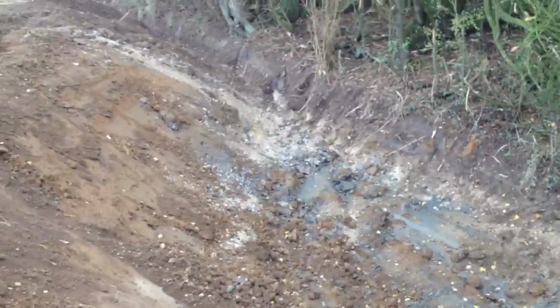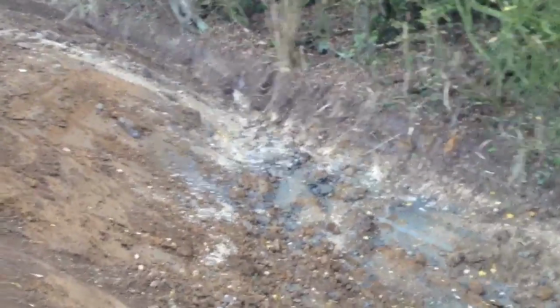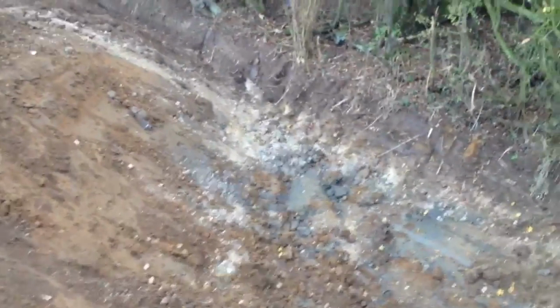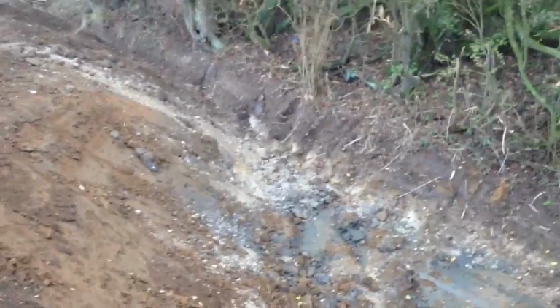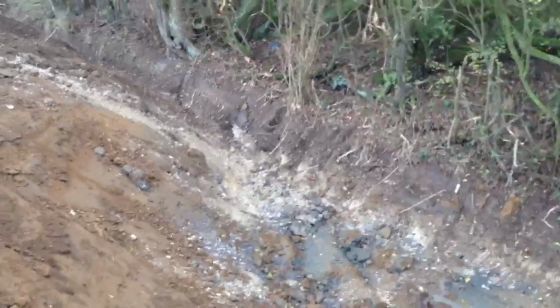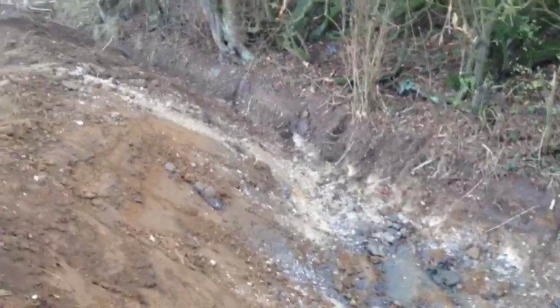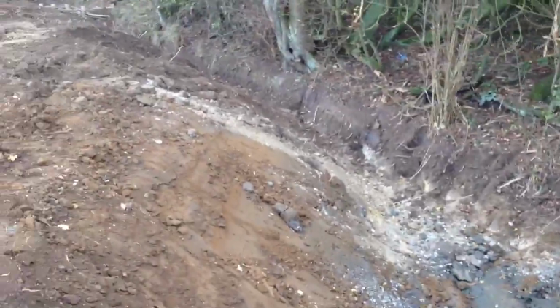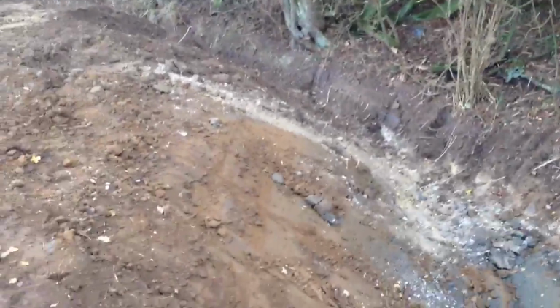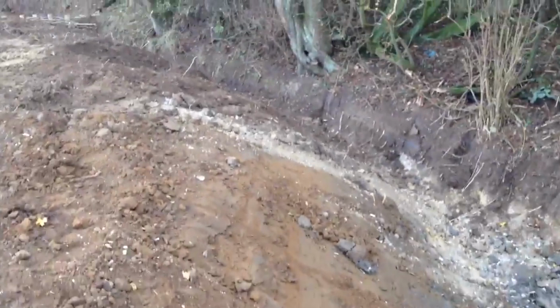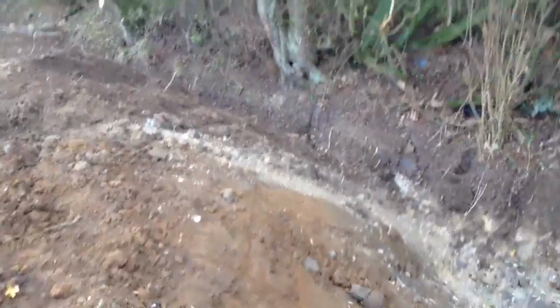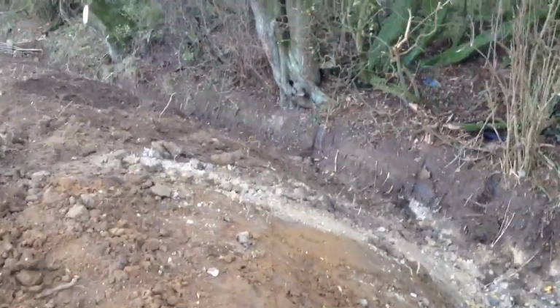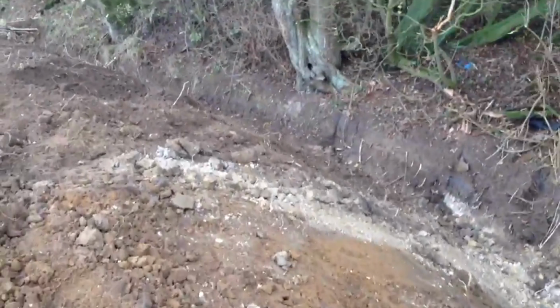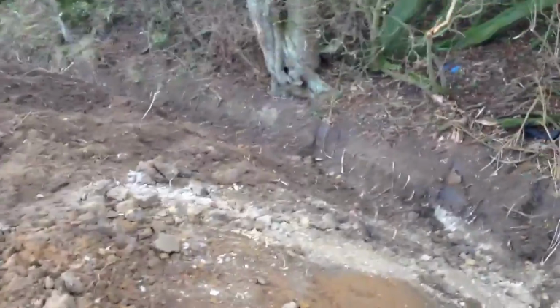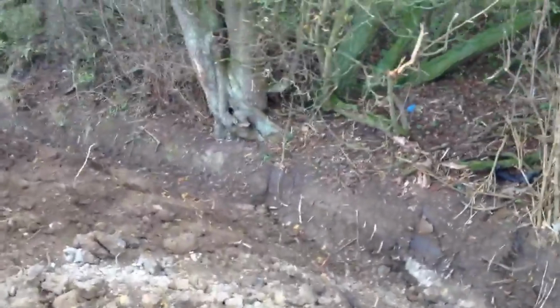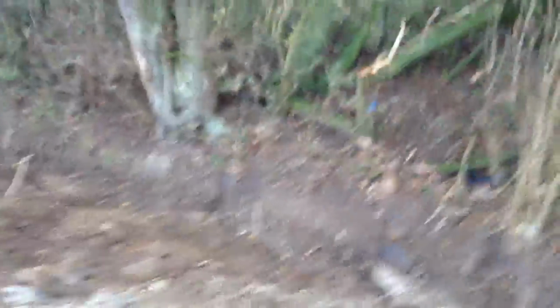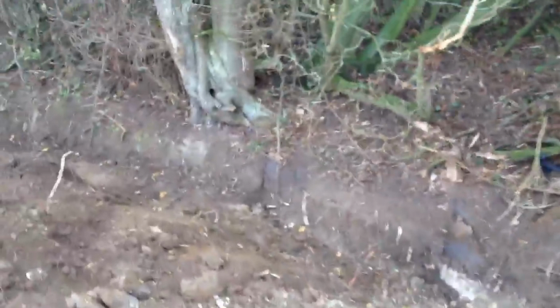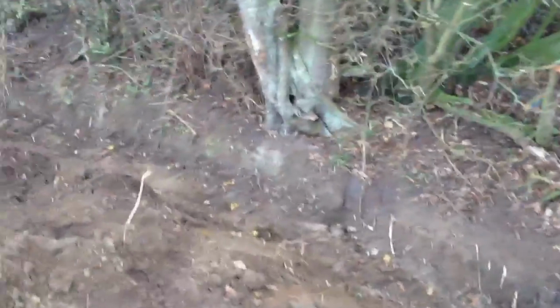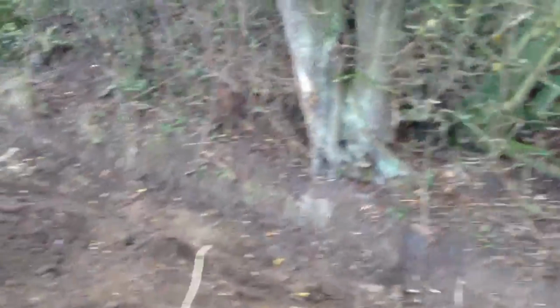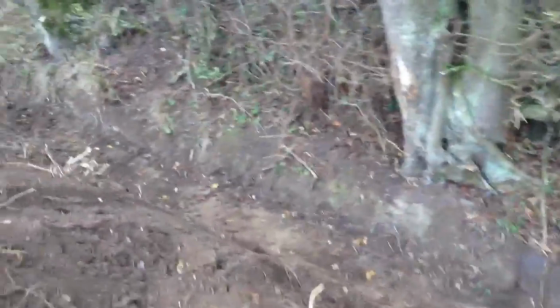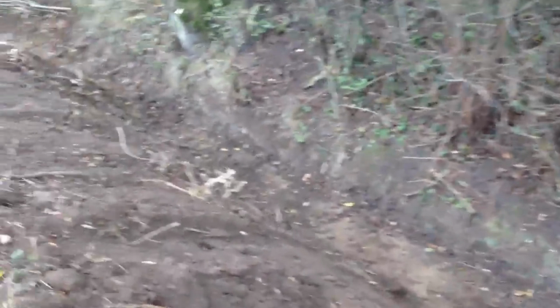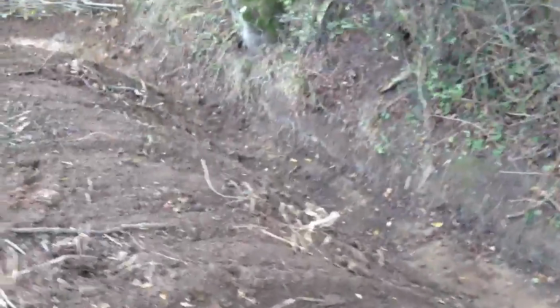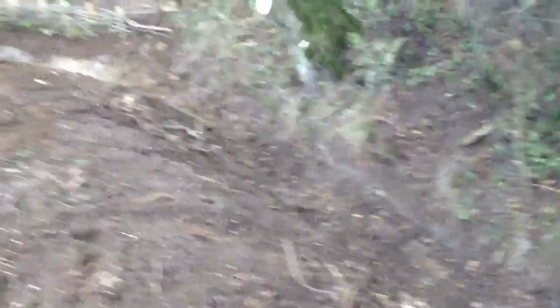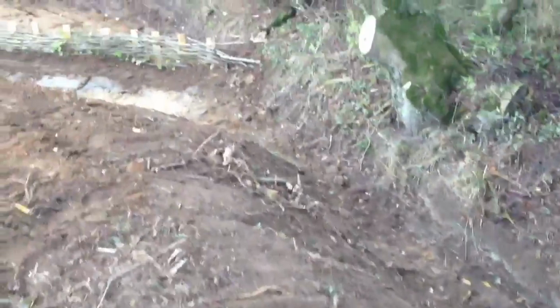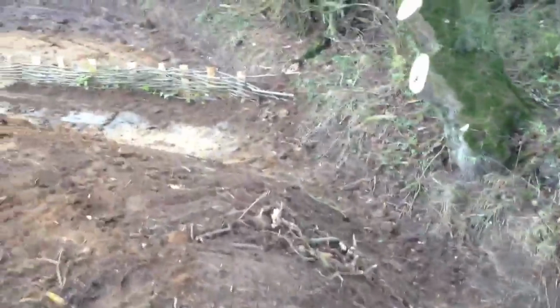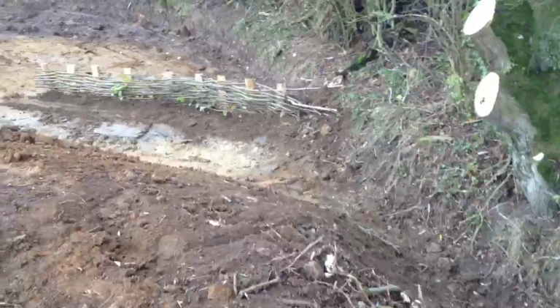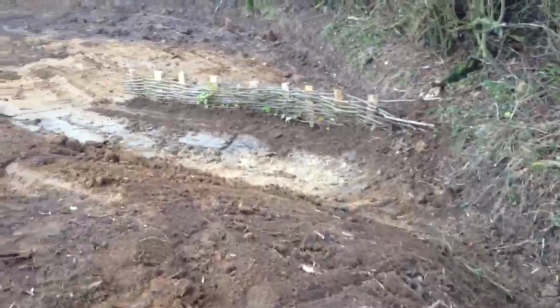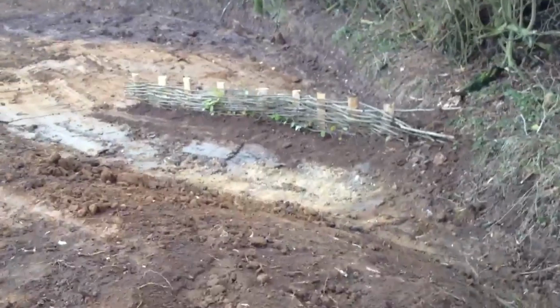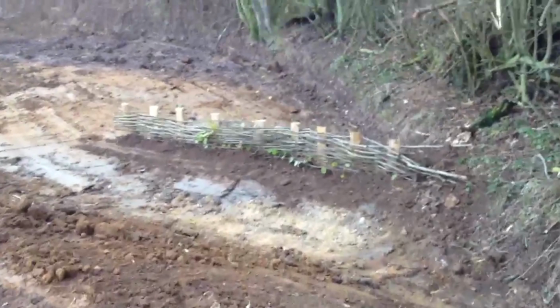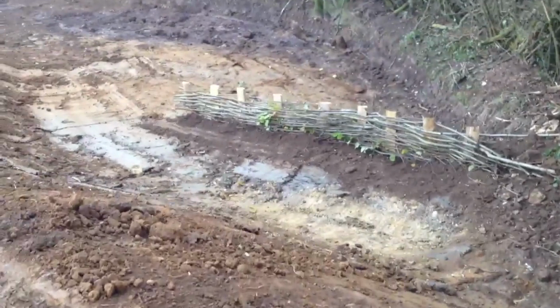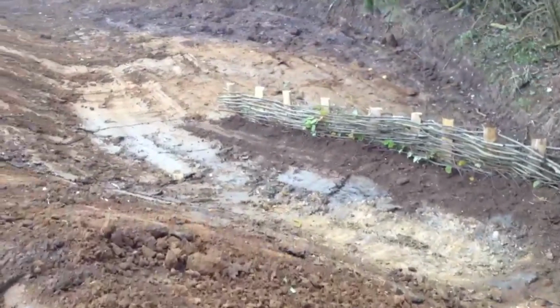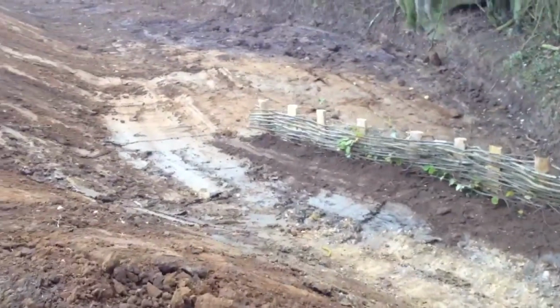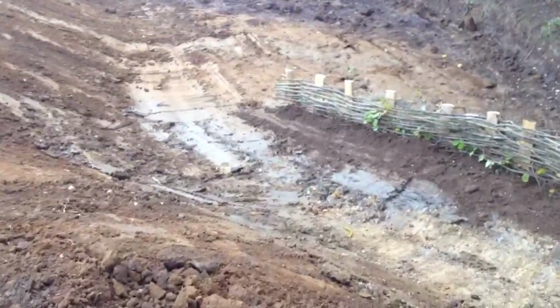And once it's been through the silt trap area, it returns to the original flow of the ditch for about seven or eight metres just along here. And then it enters this area which will in time become a reed bed.